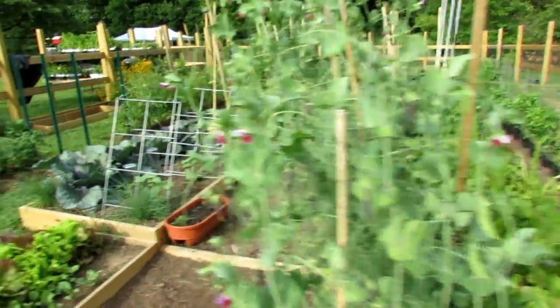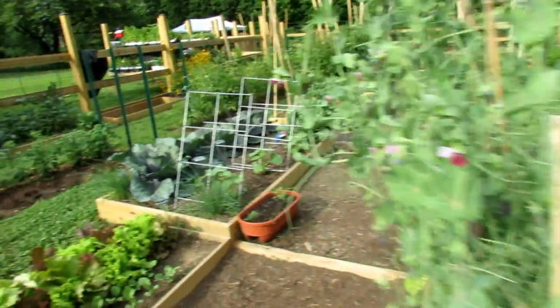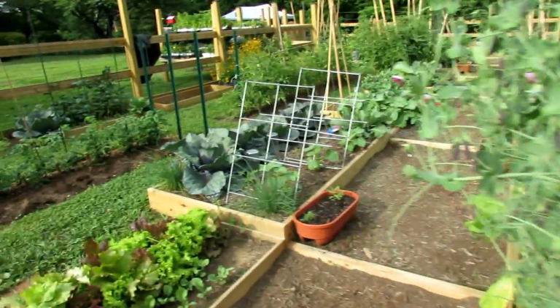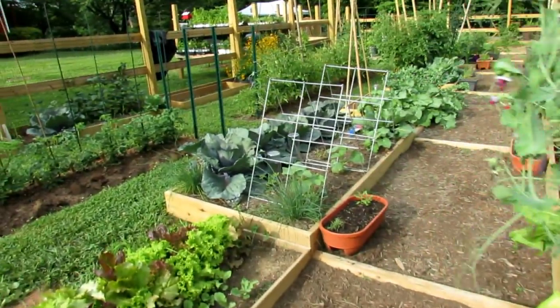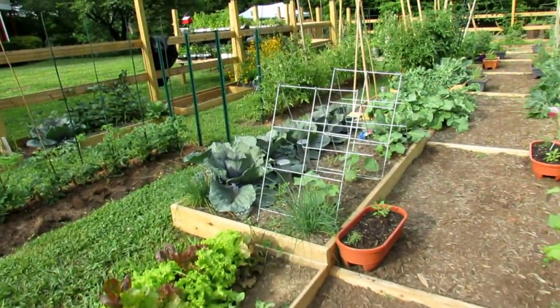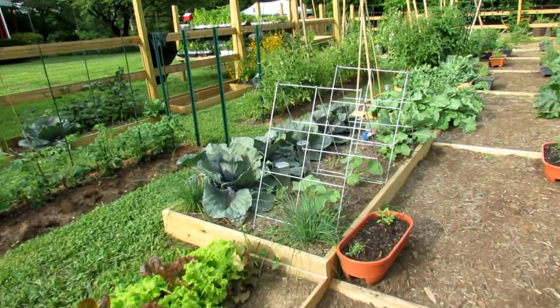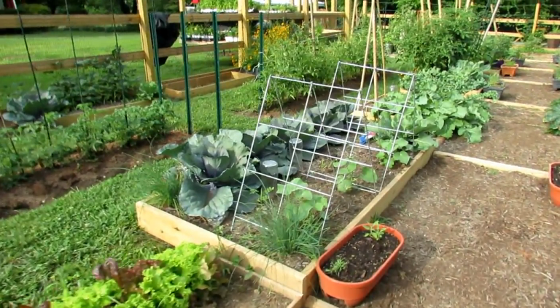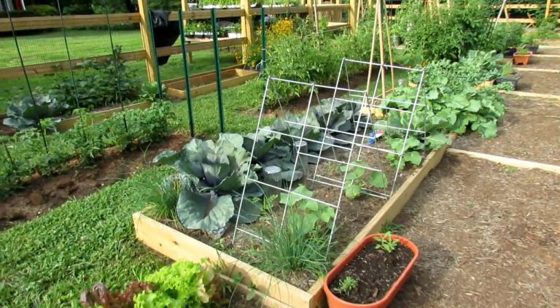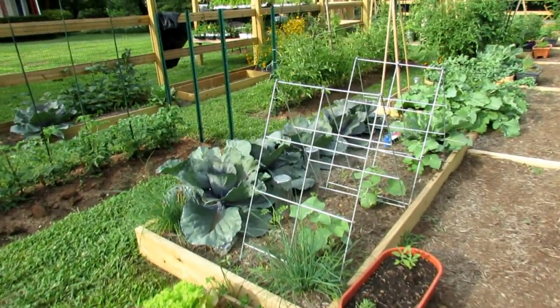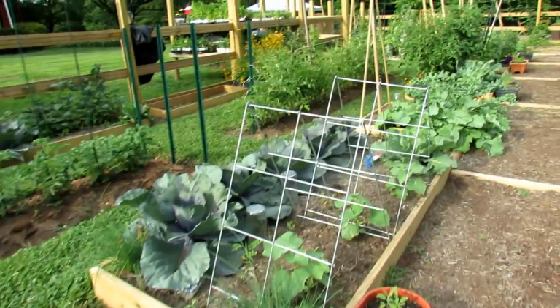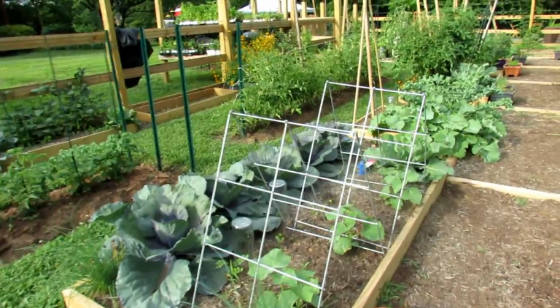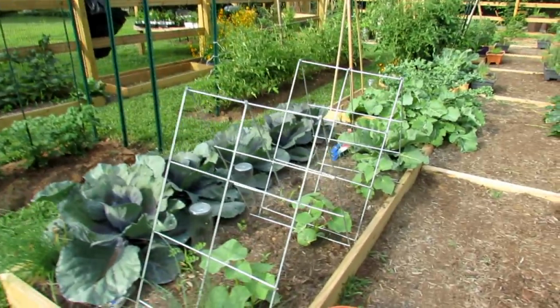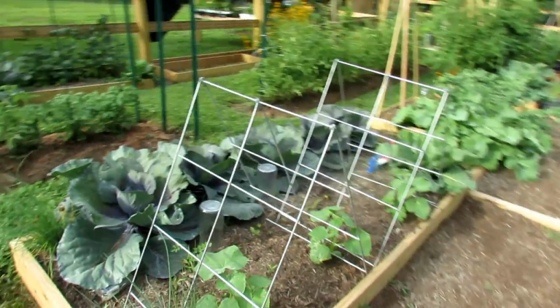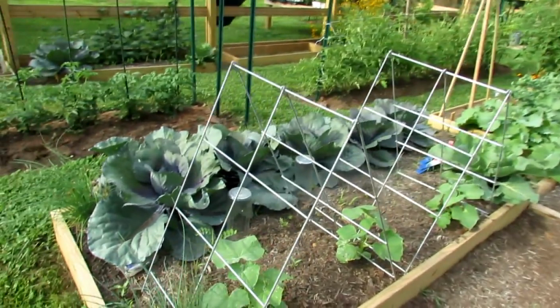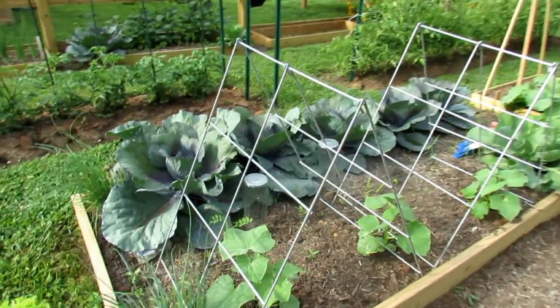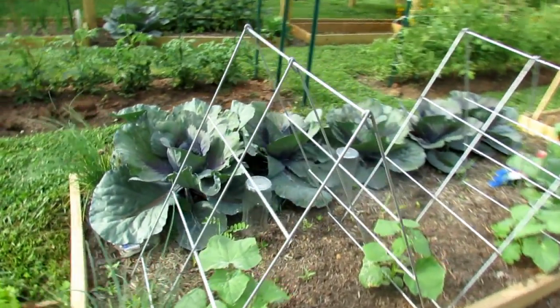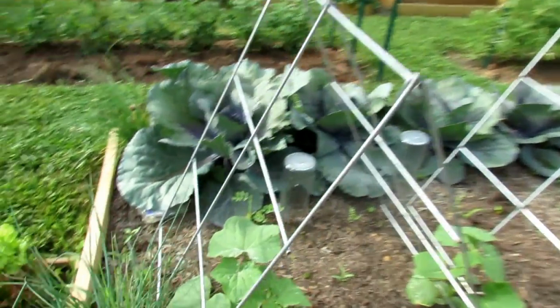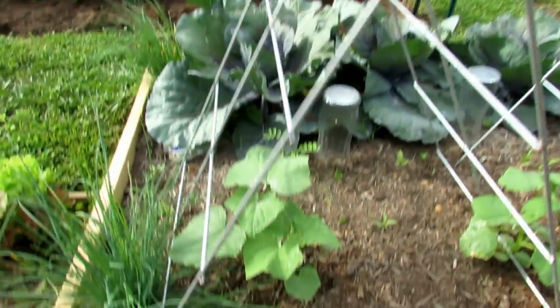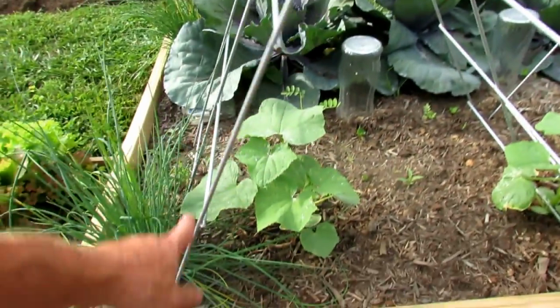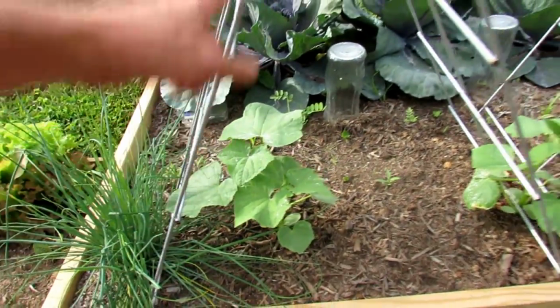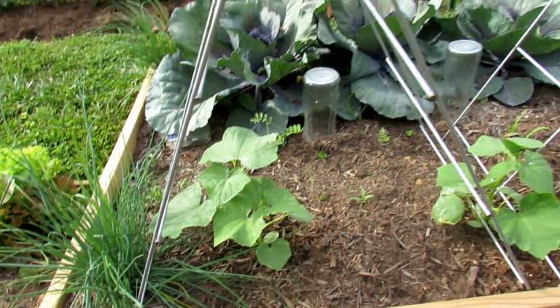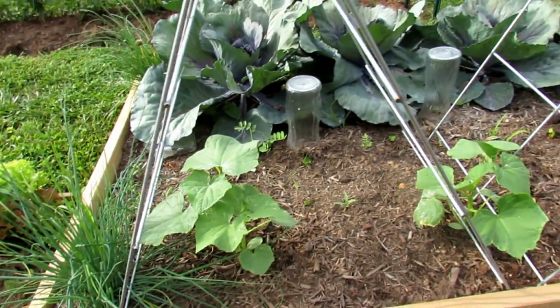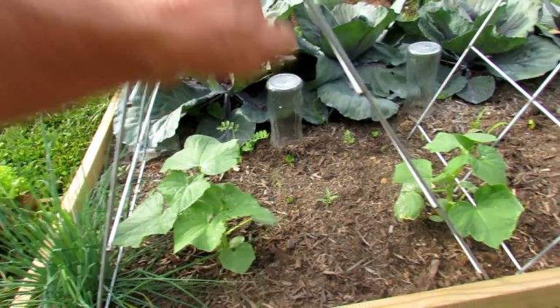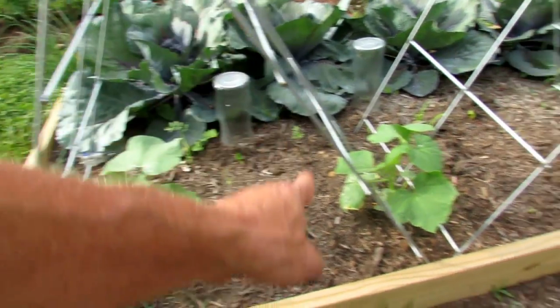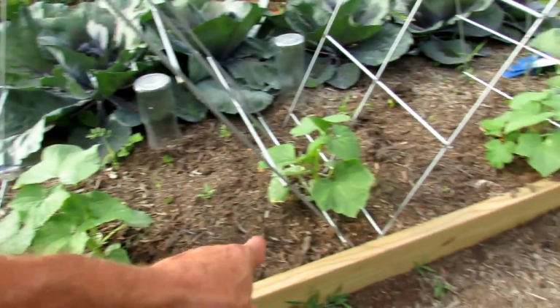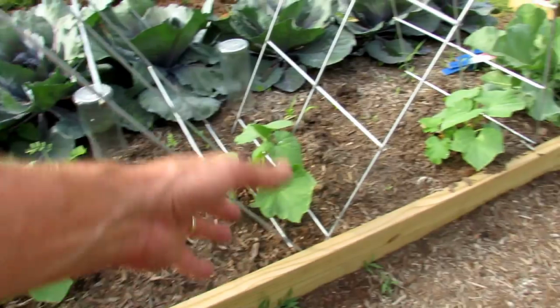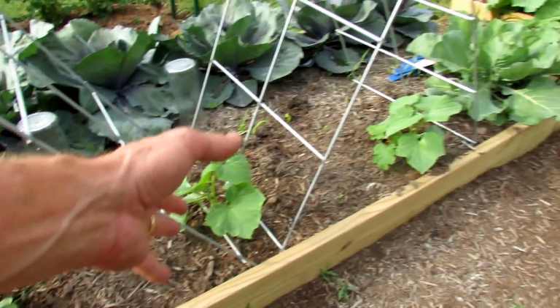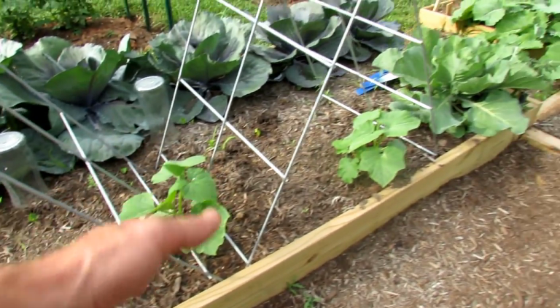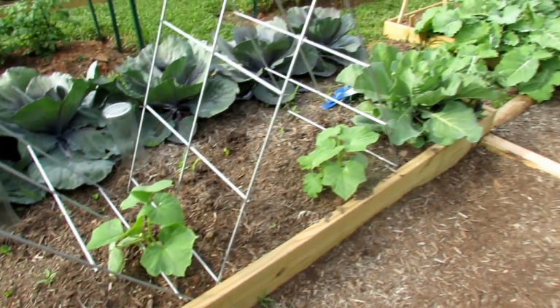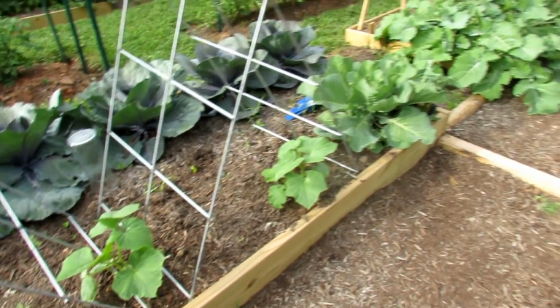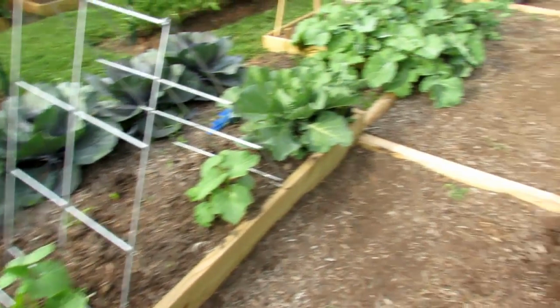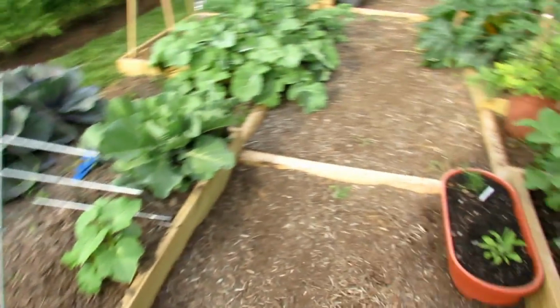Here are those welded wire trellises I showed you that cost about $16. I'm growing cucumbers up one side and down the other, with one right in the middle. They'll do really well.